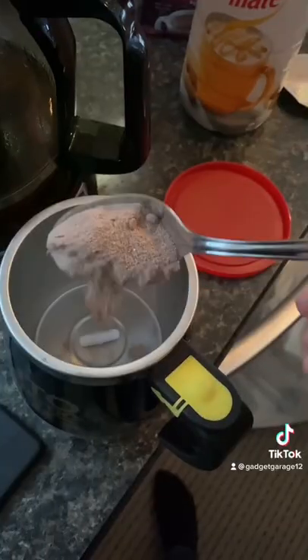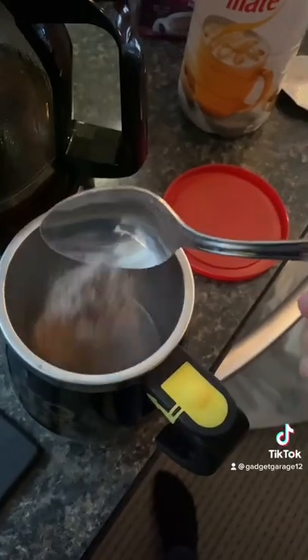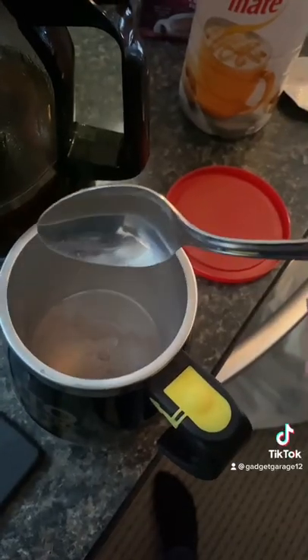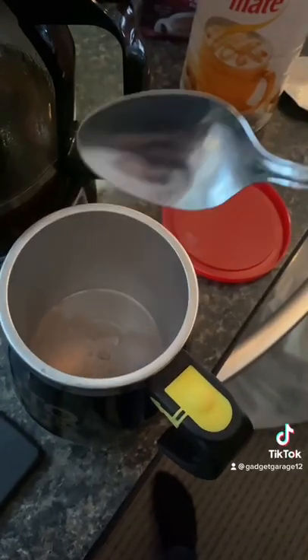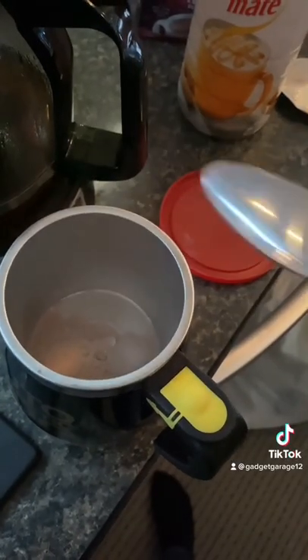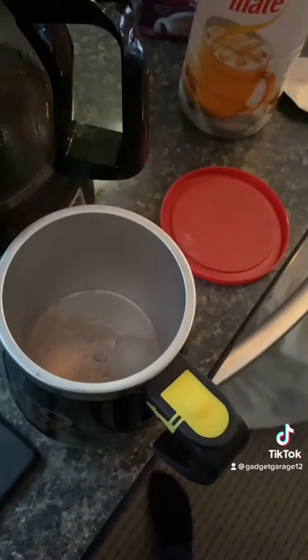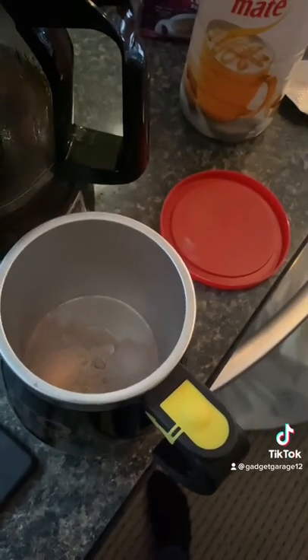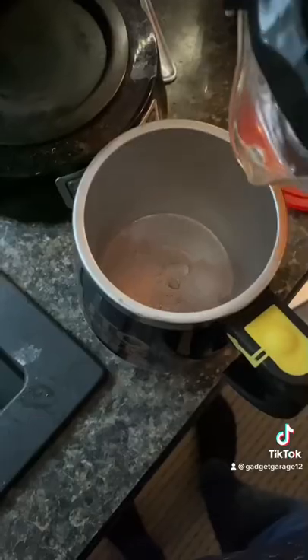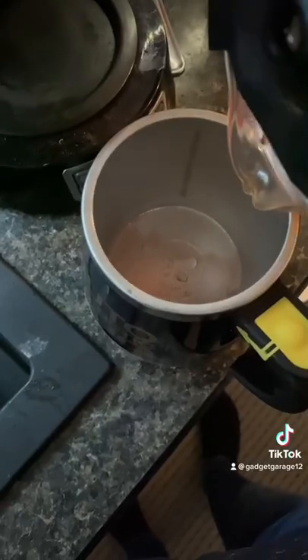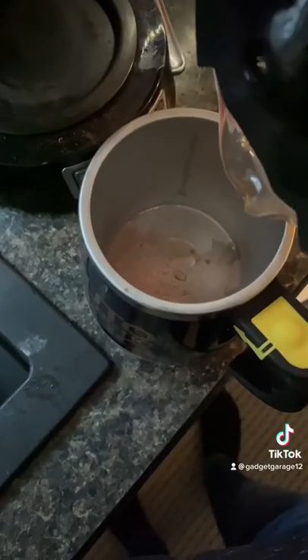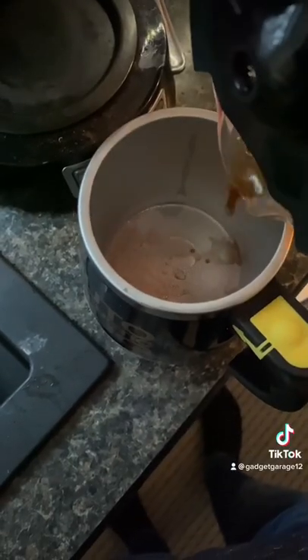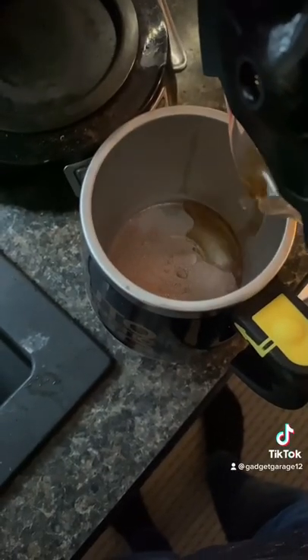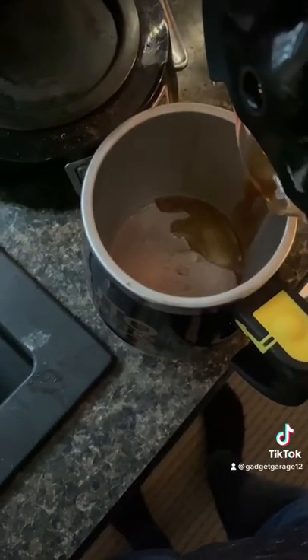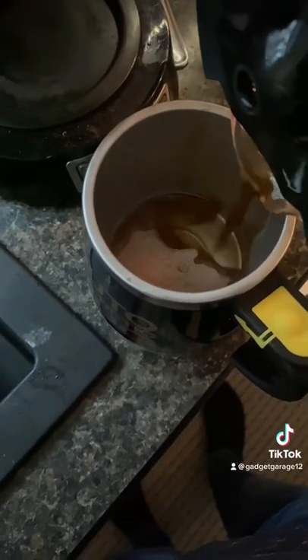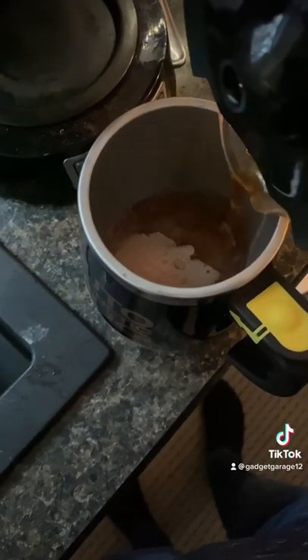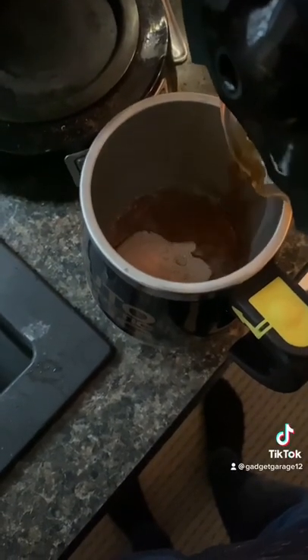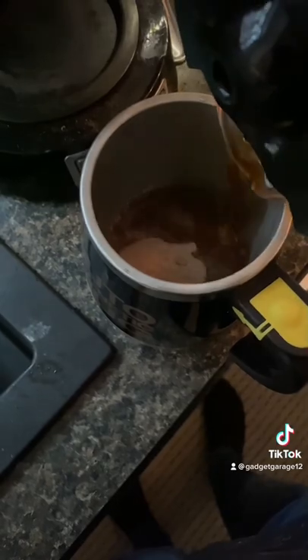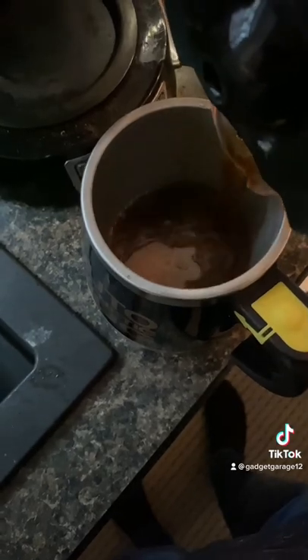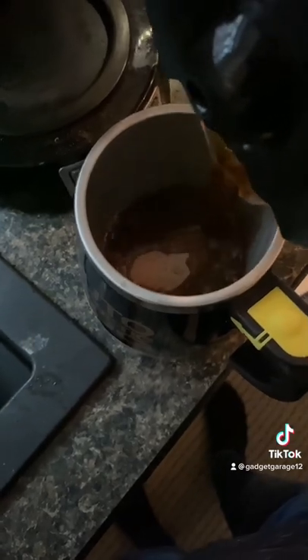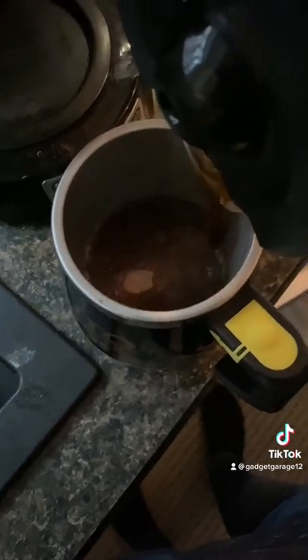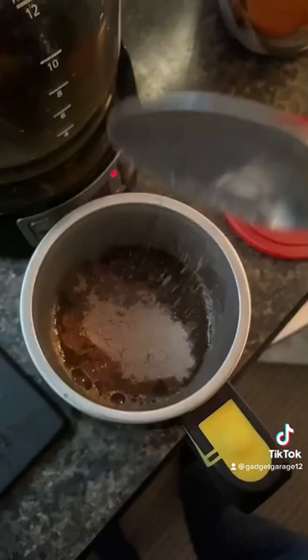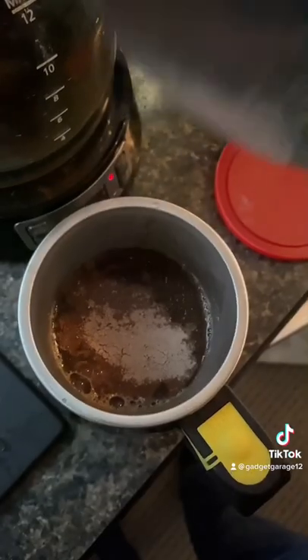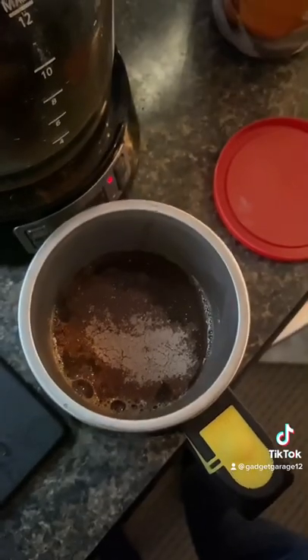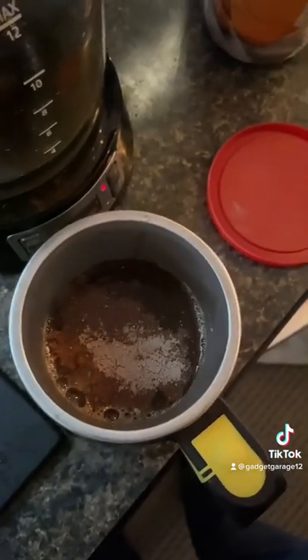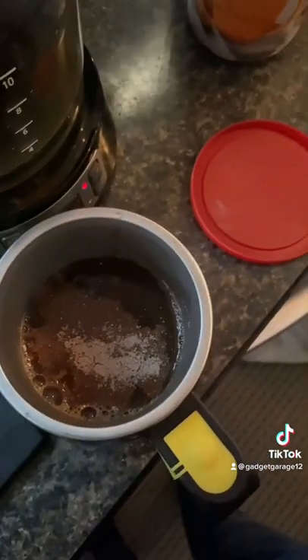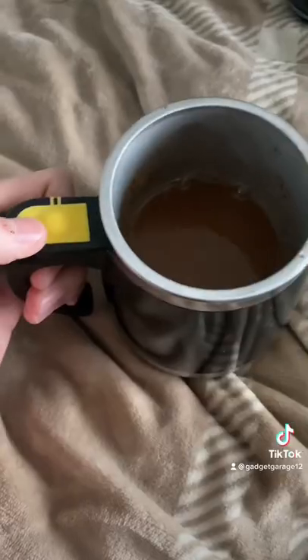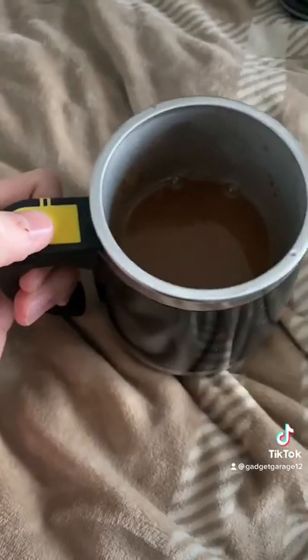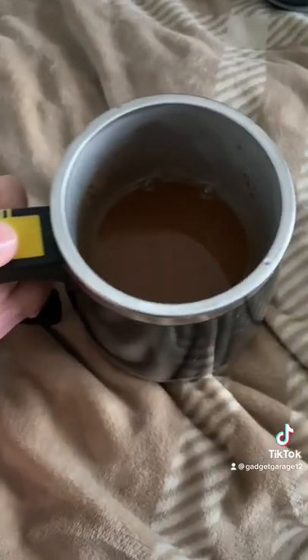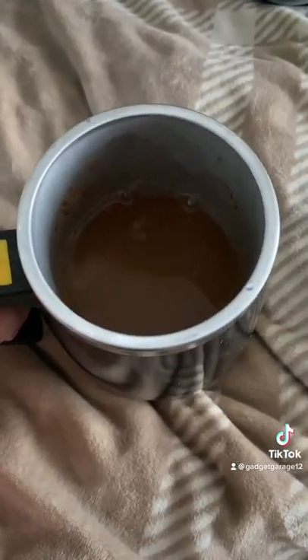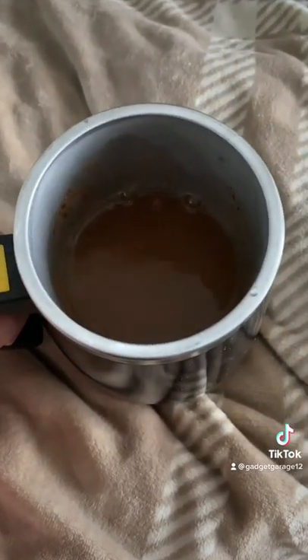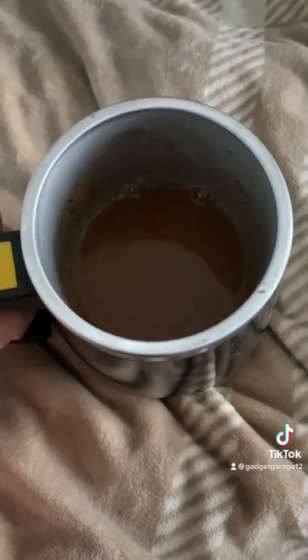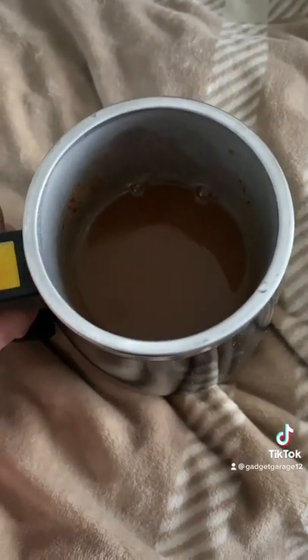As you can see I just decided to make a quick mocha — I put some cocoa powder in there, a little bit of coffee, and it was pretty much good to go. Moment of truth, let's do it.